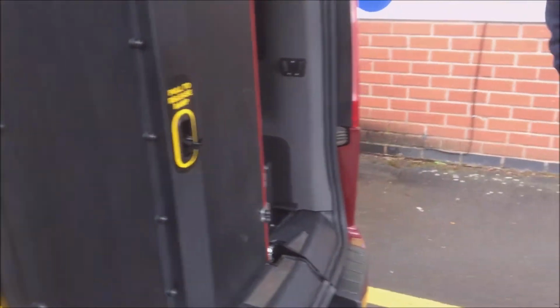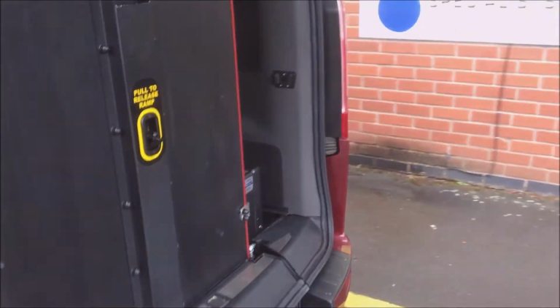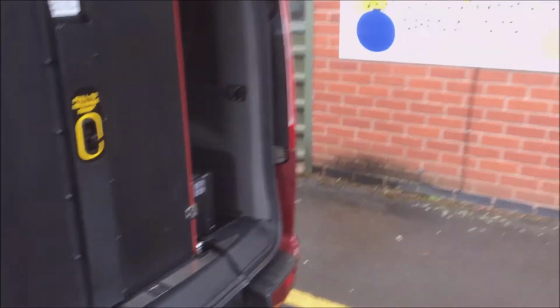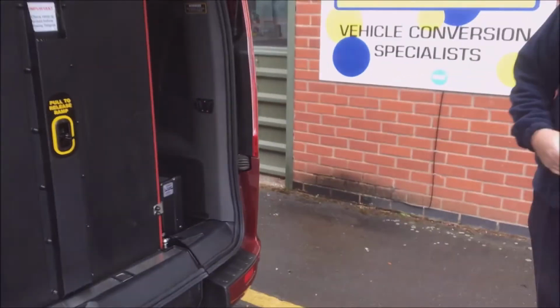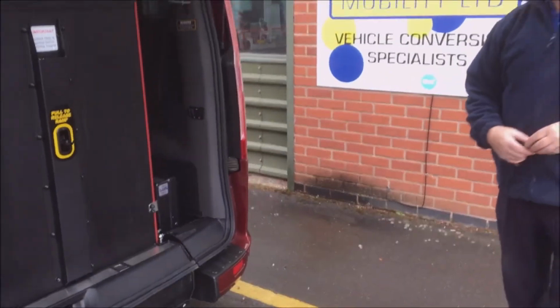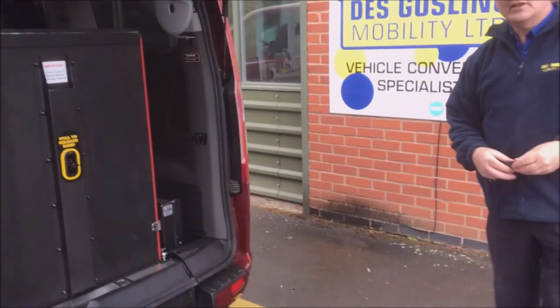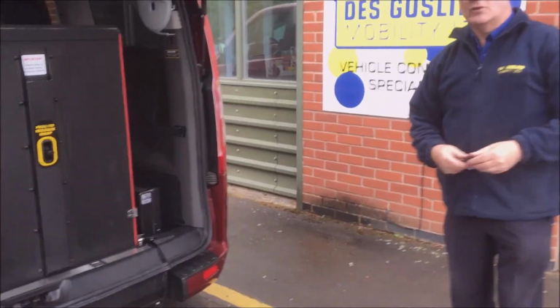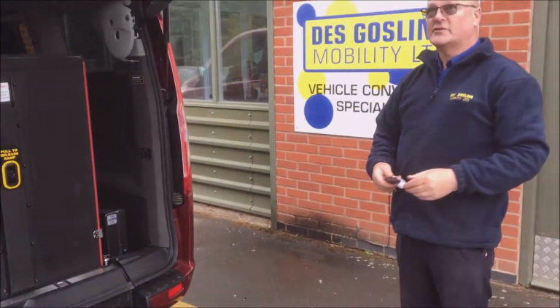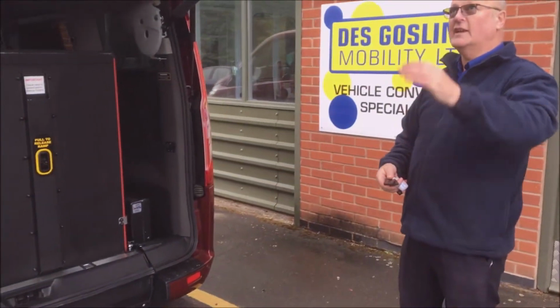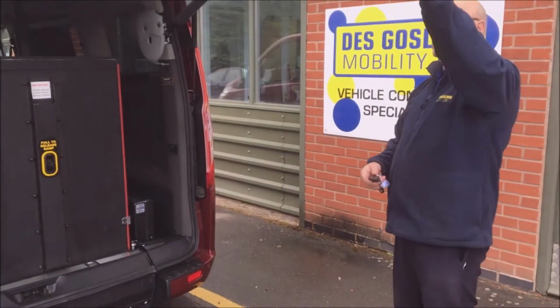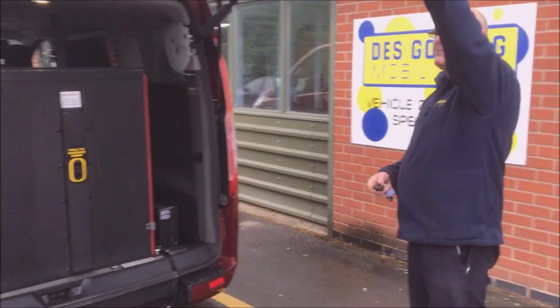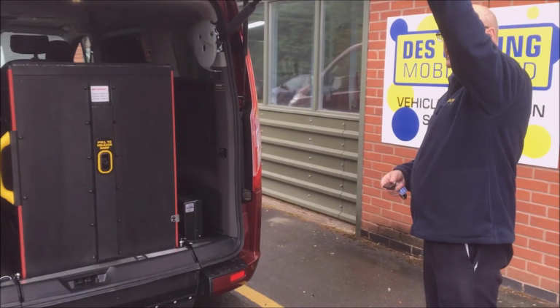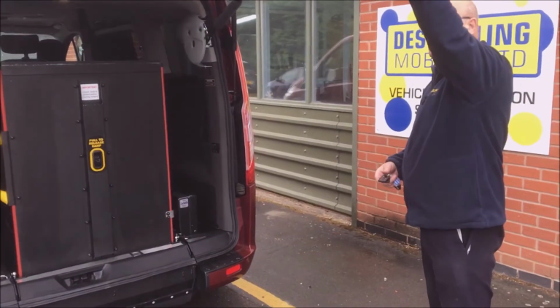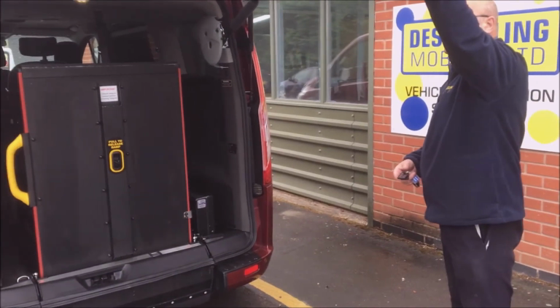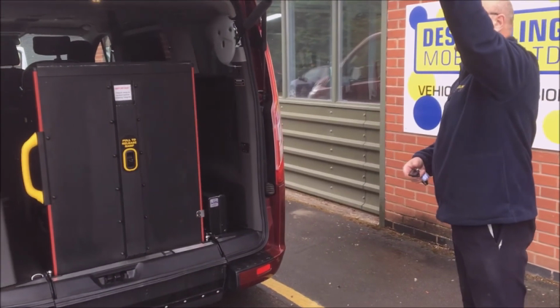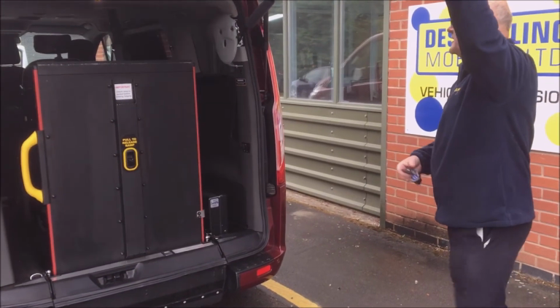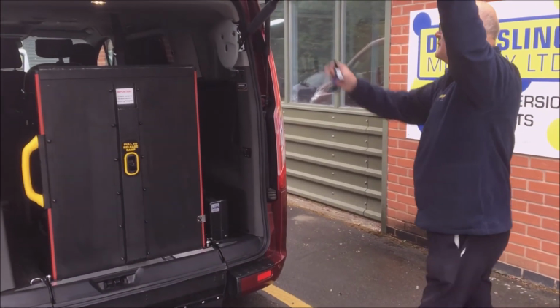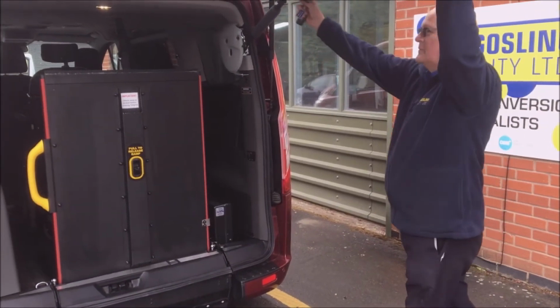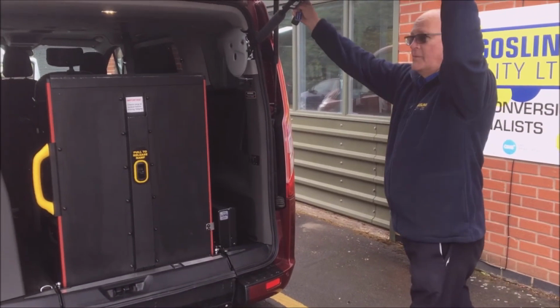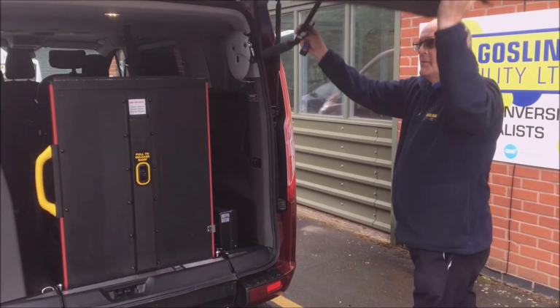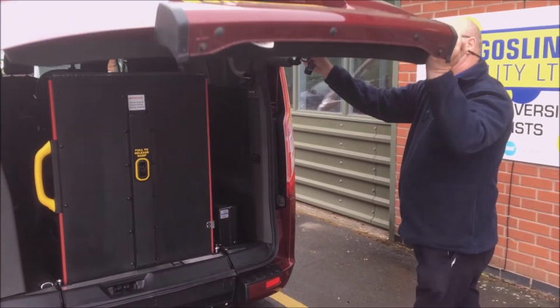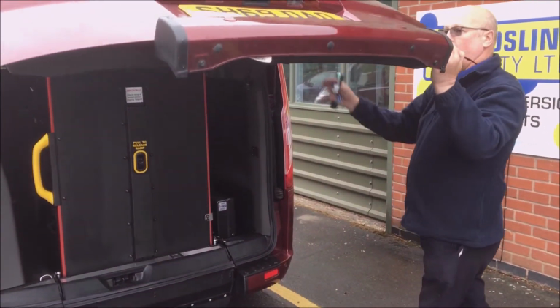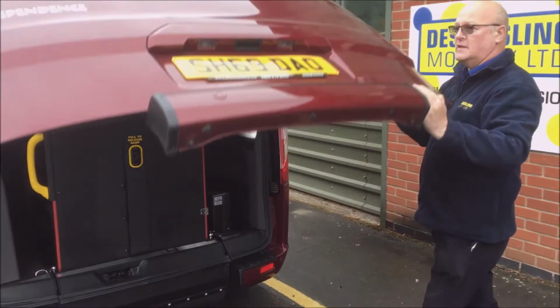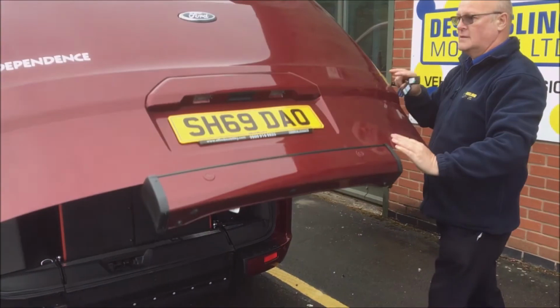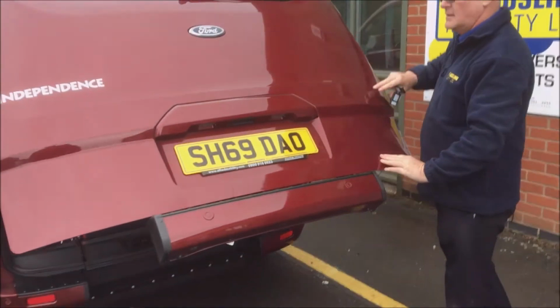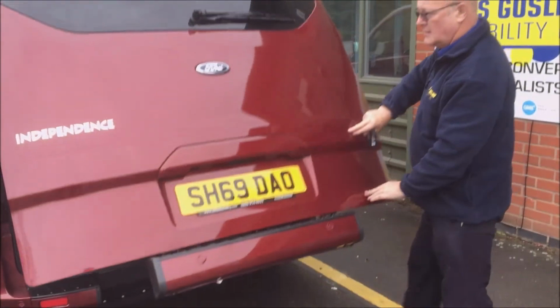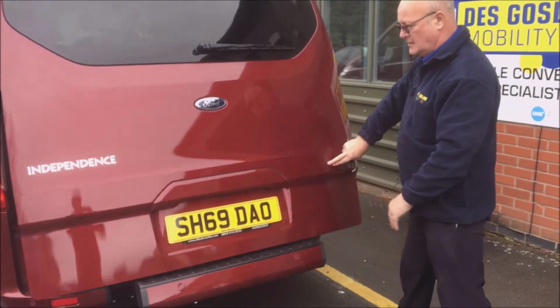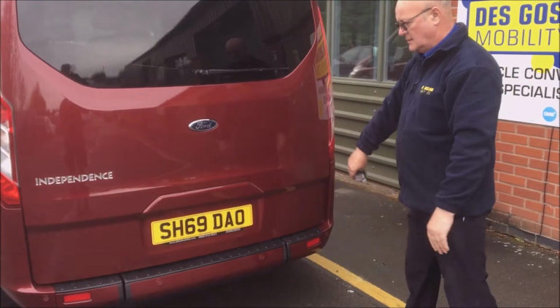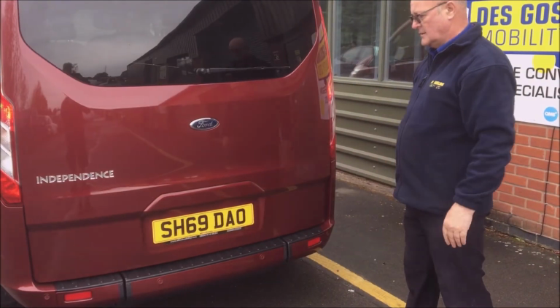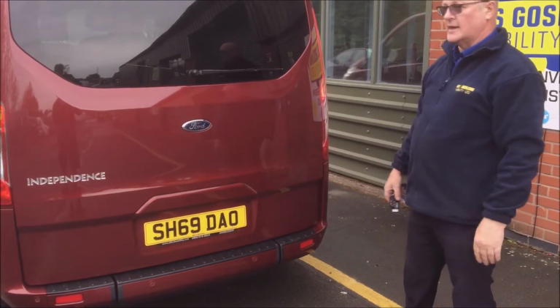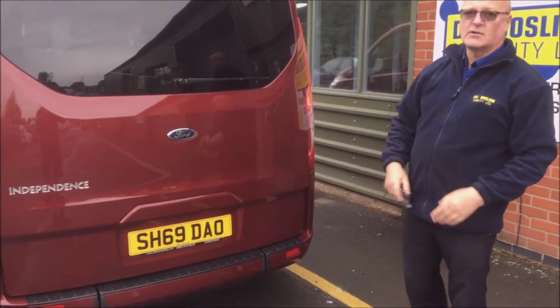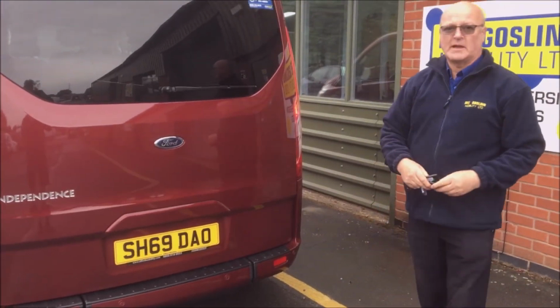The door can be closed either manually or electrically. Just pull it as it would normally do, pull the arm over and it's closed manually.